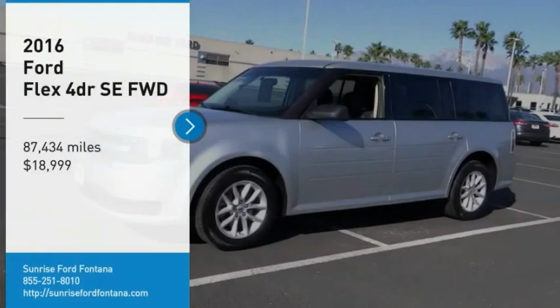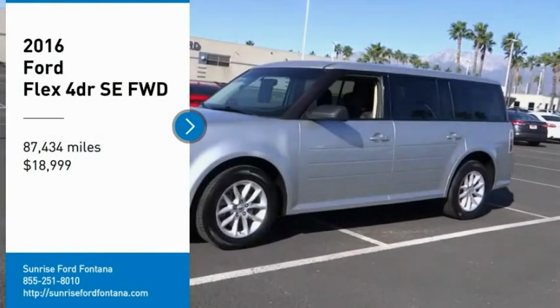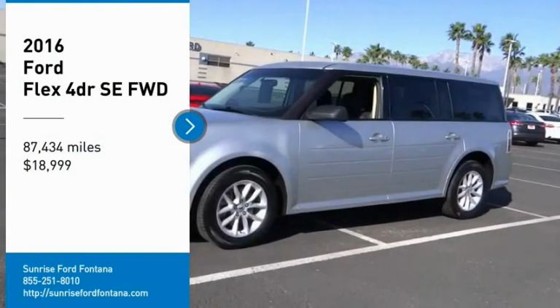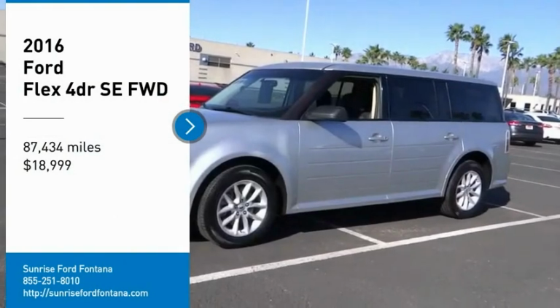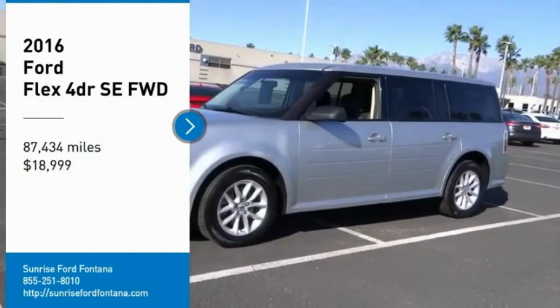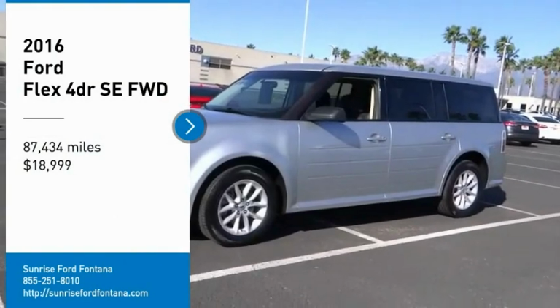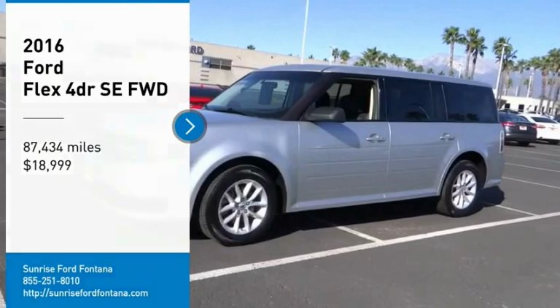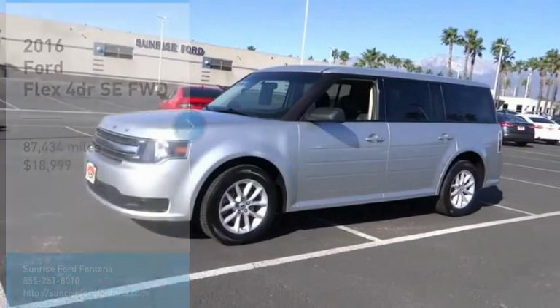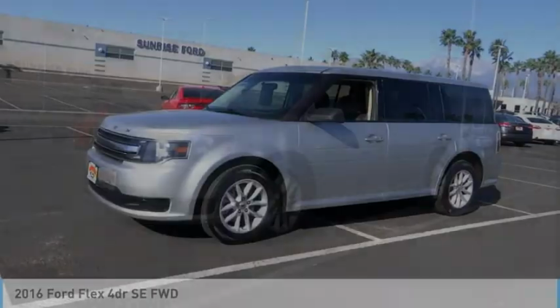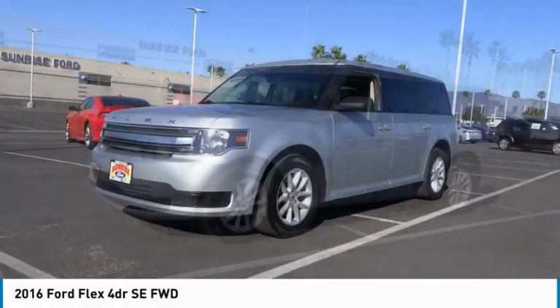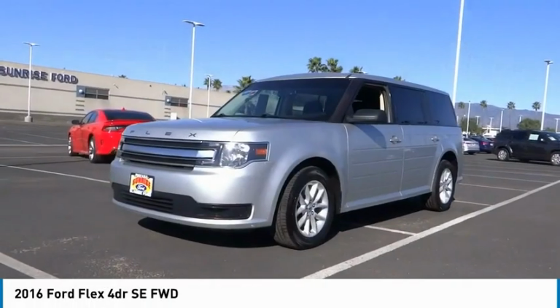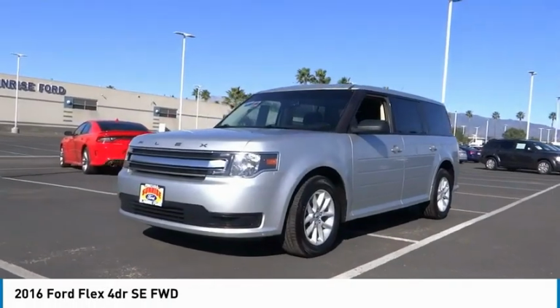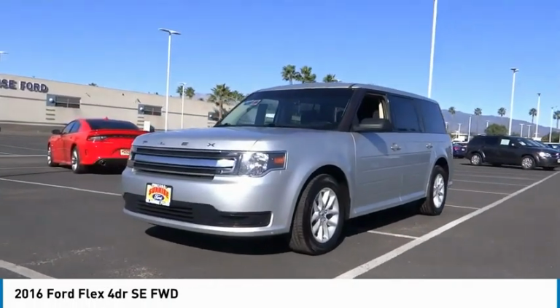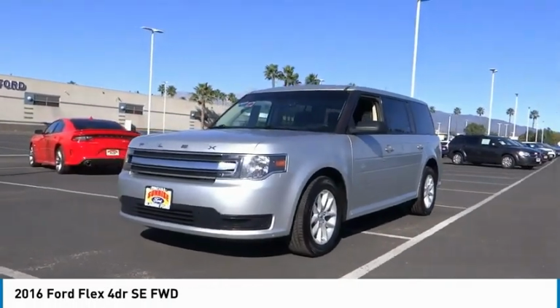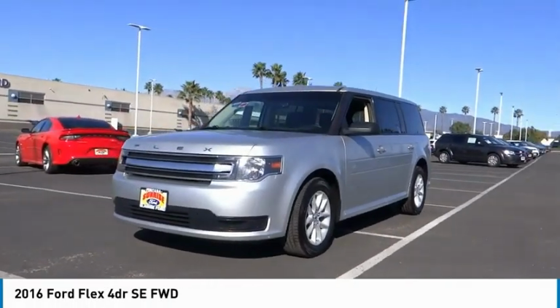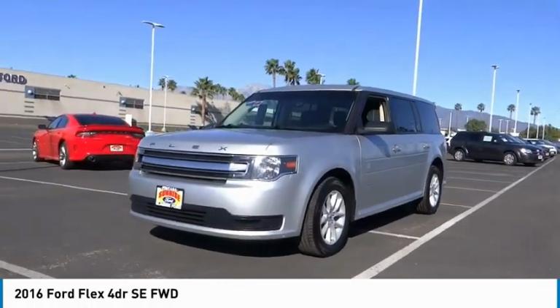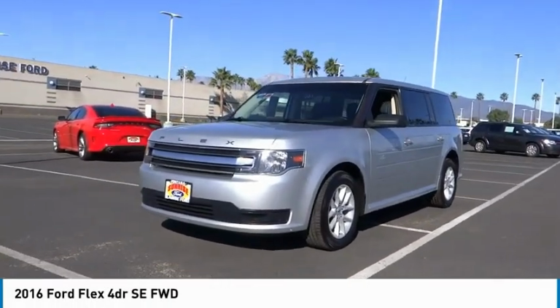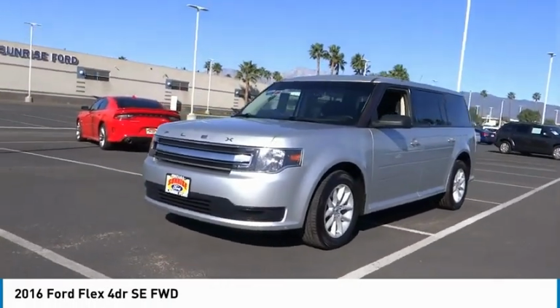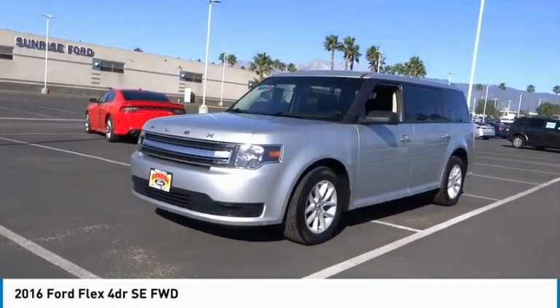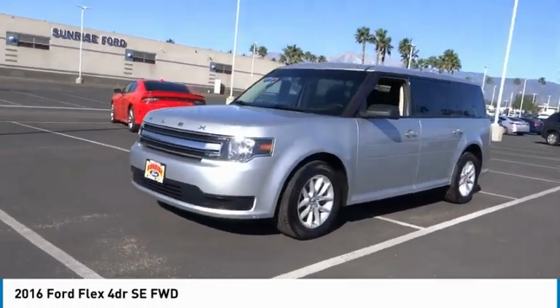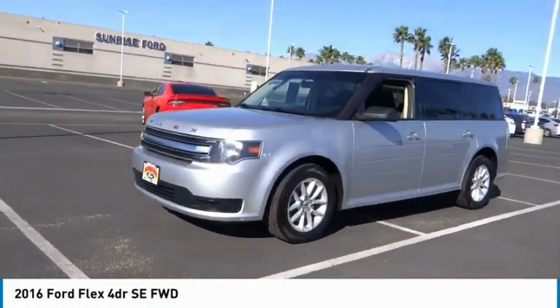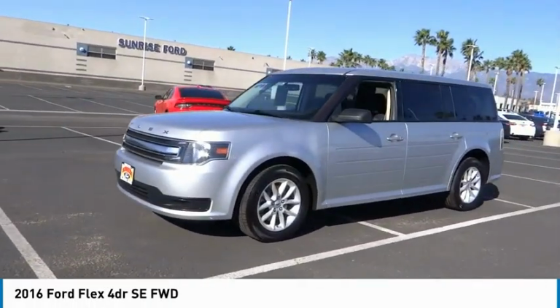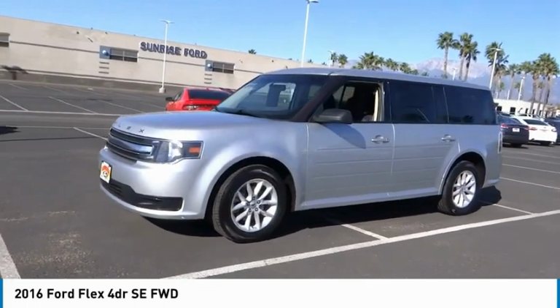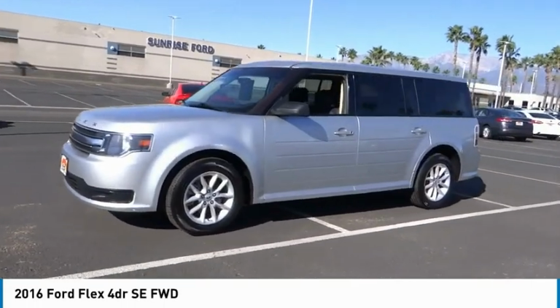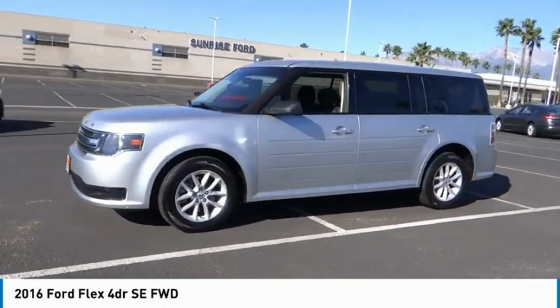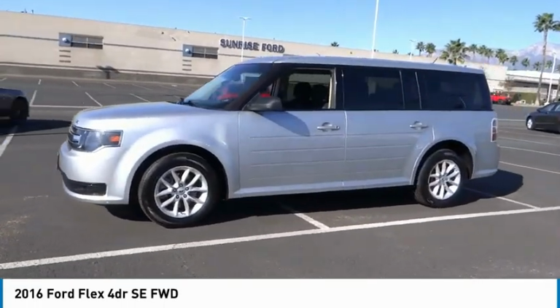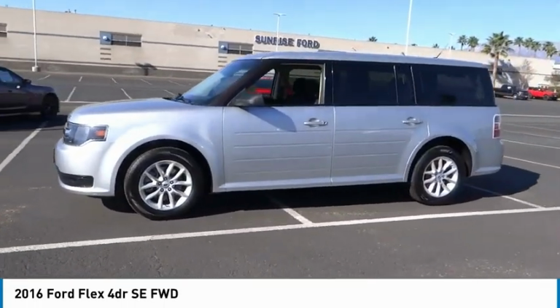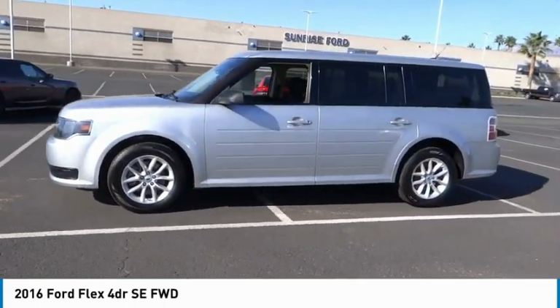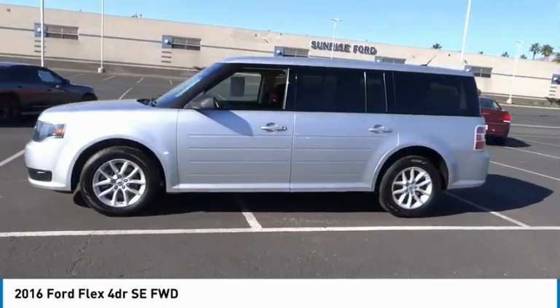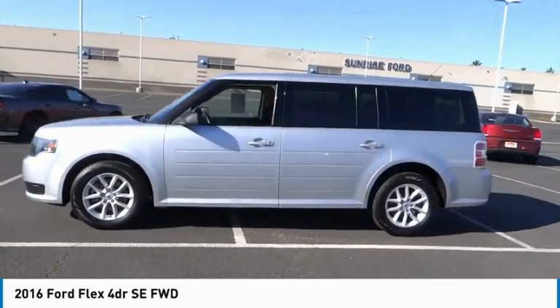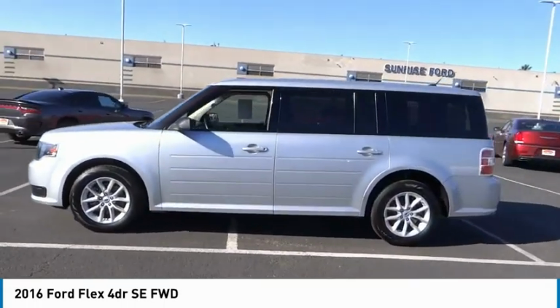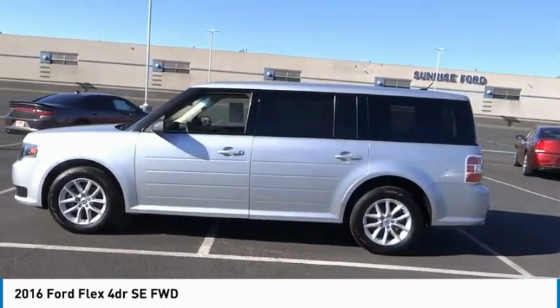Stop by and take a look at the 2016 Flex. Flex isn't just exciting to look at, it's exciting to drive. It hunkers down, puts a limit on lean,